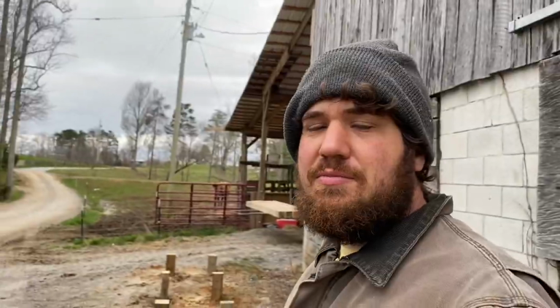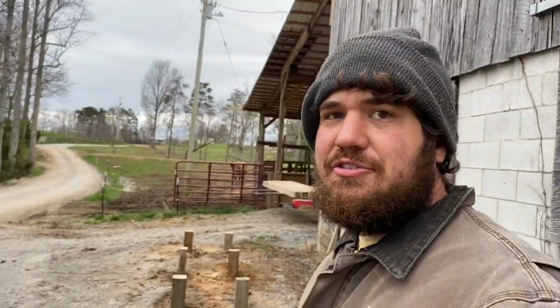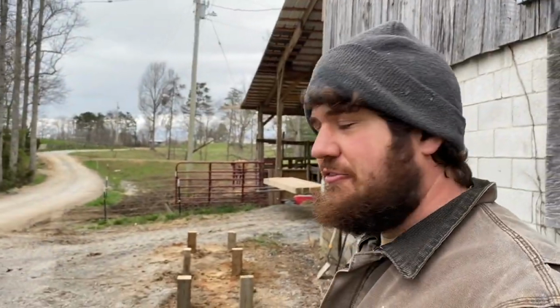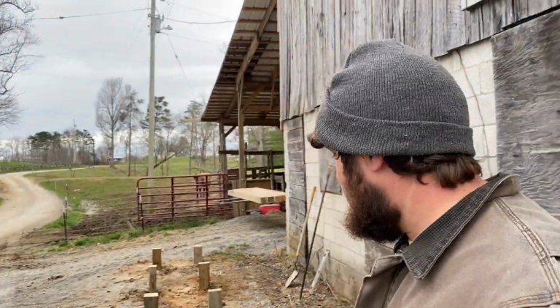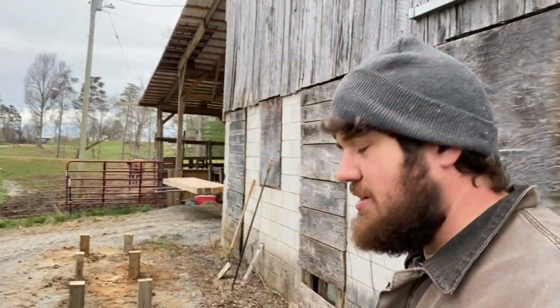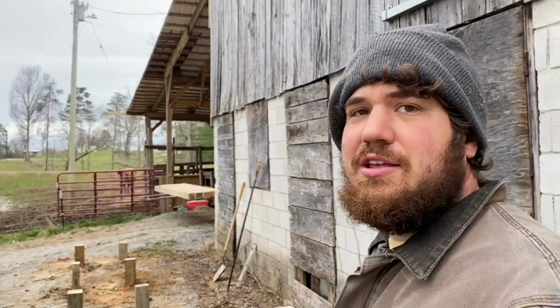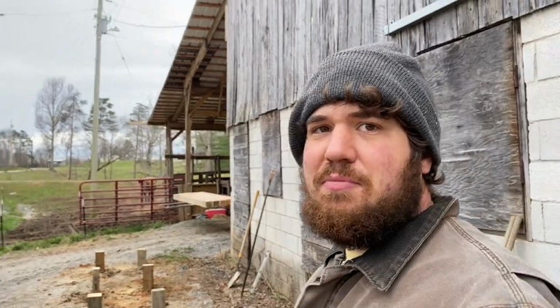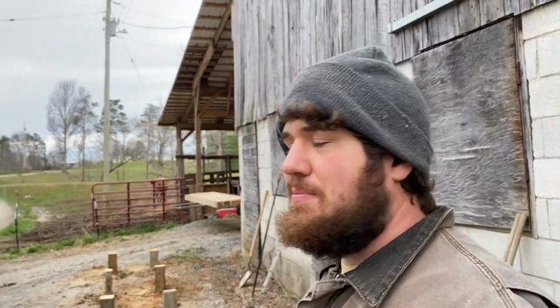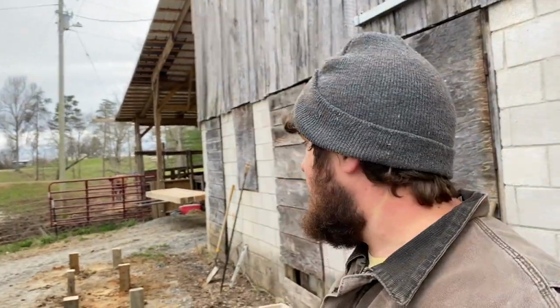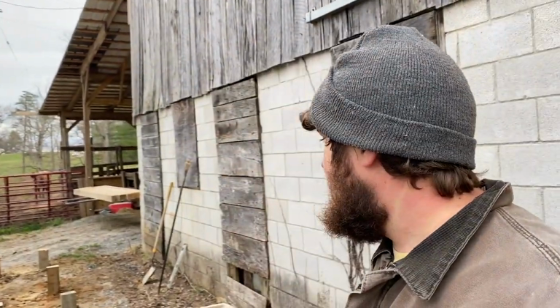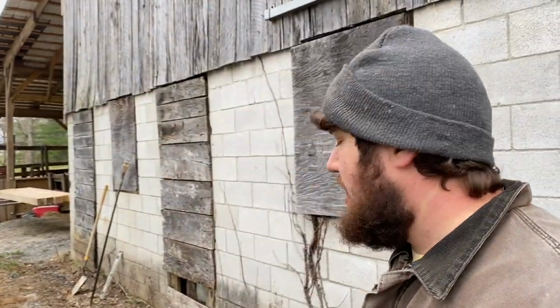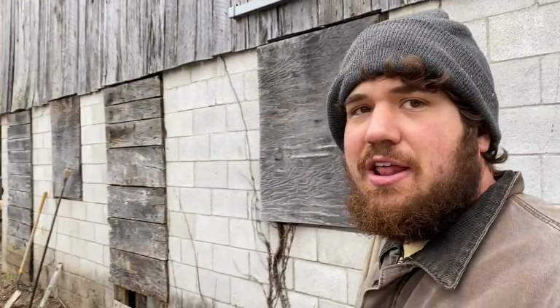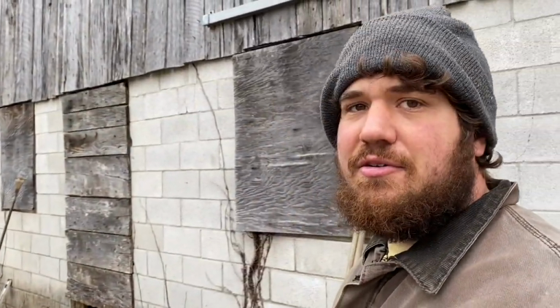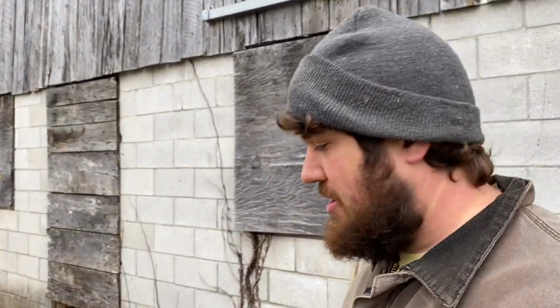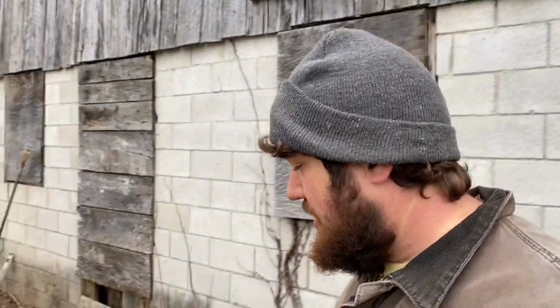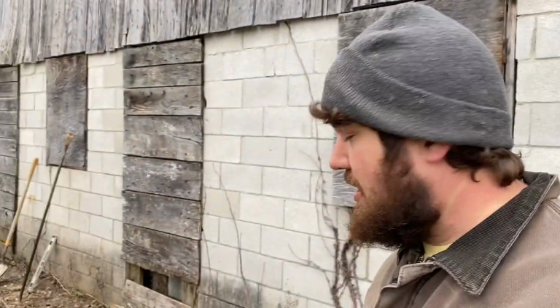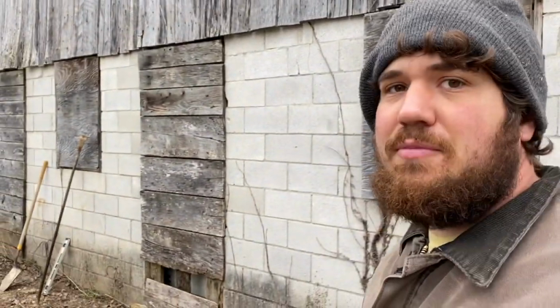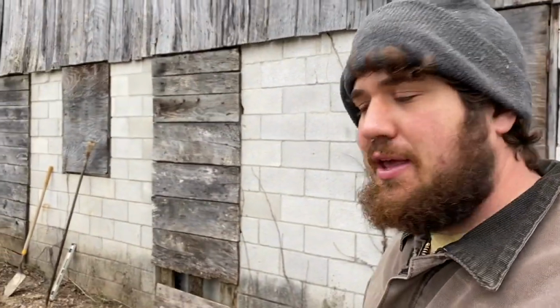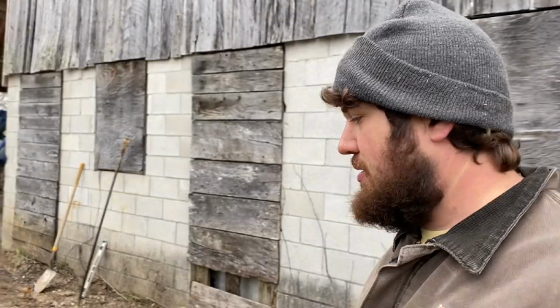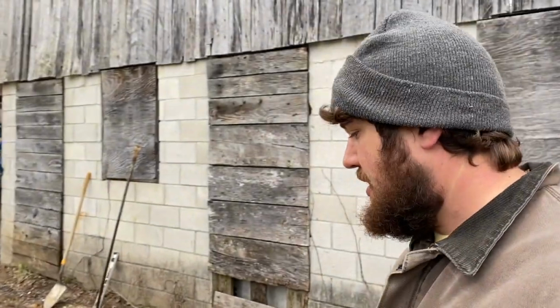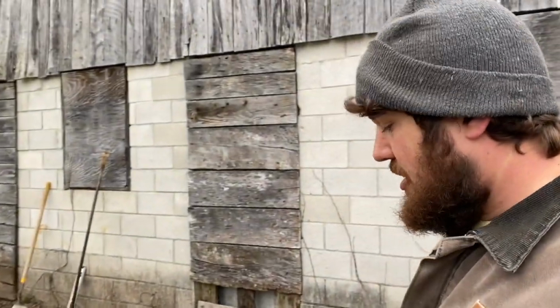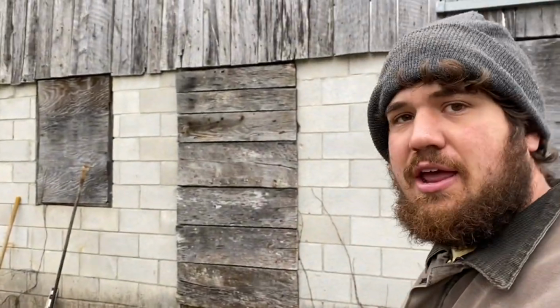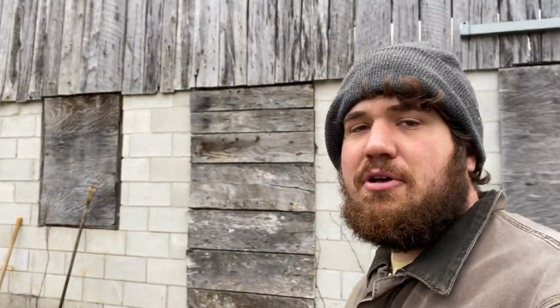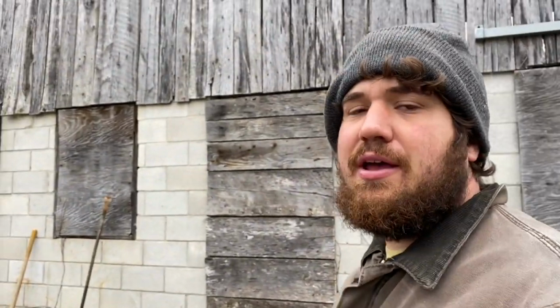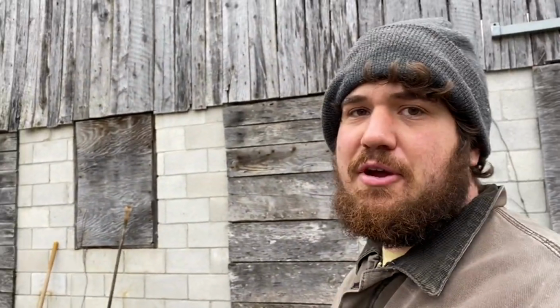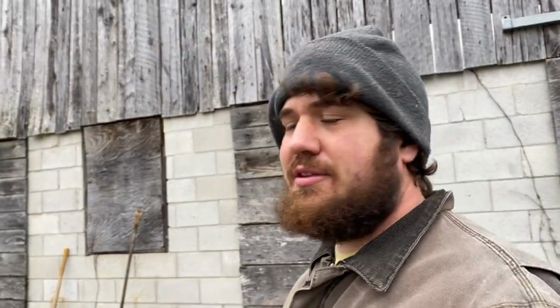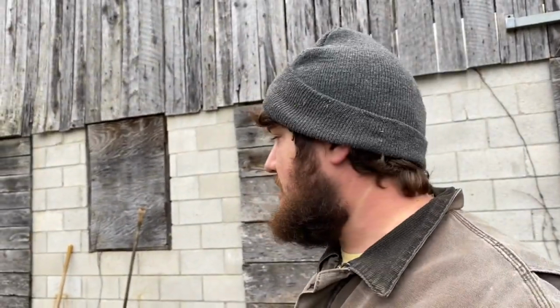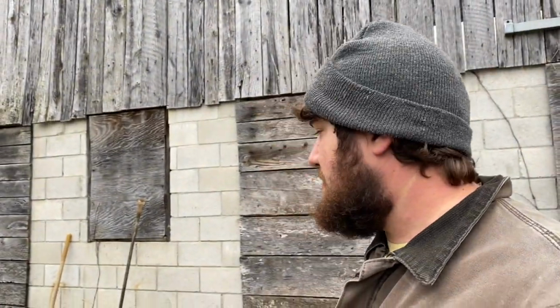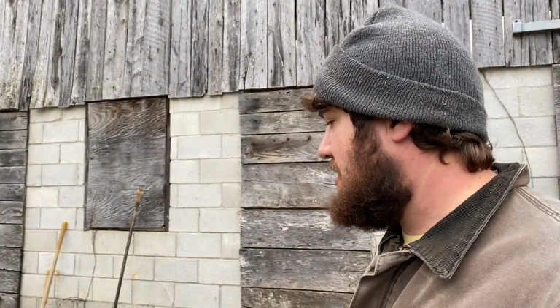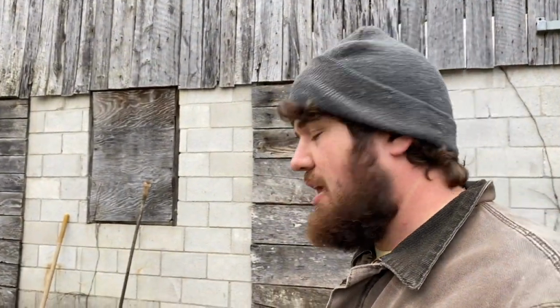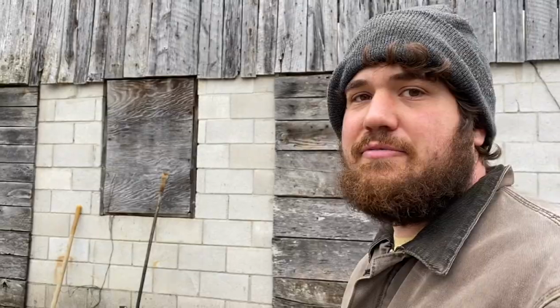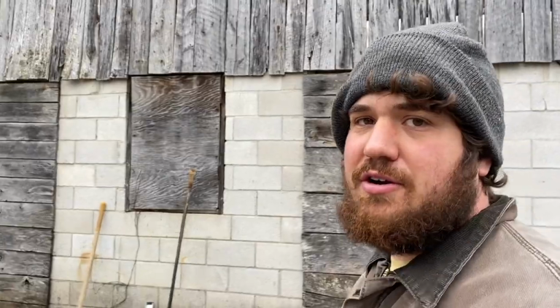I've set enough posts to start building a pole barn. Finally getting around to getting my sawmill base built. I thought I'd have it built by November or December and here it's the end of March already.